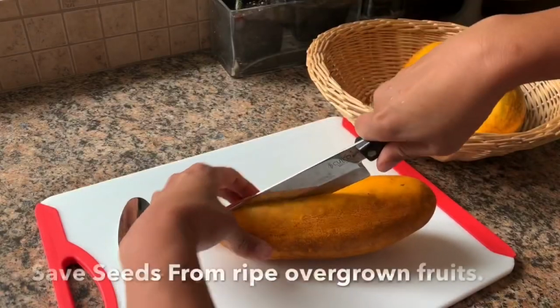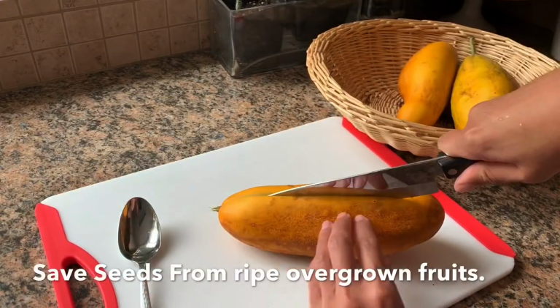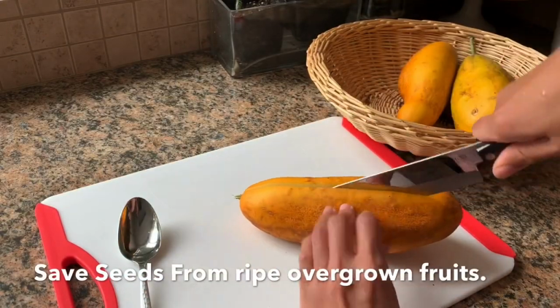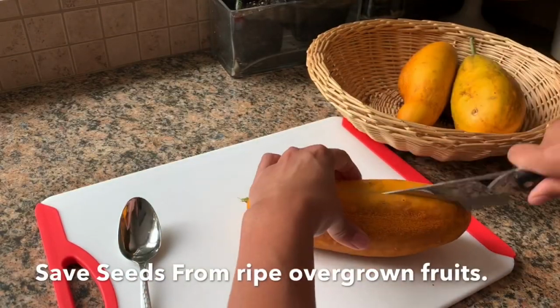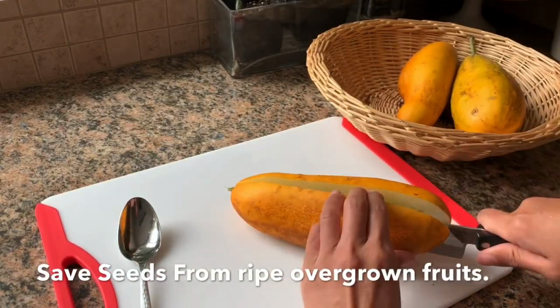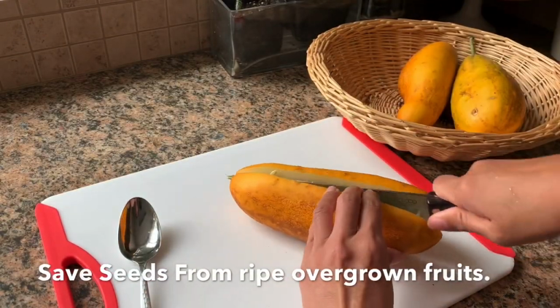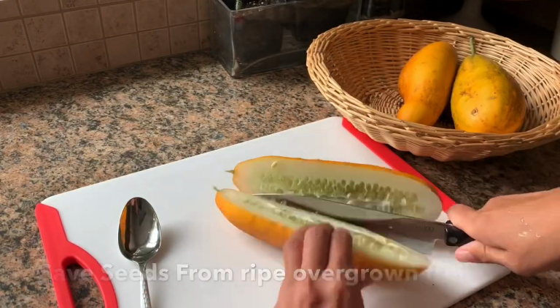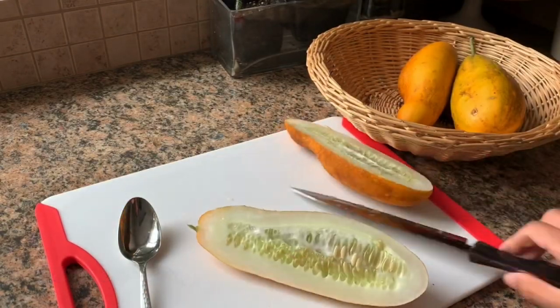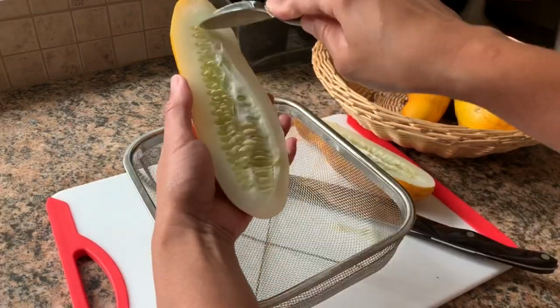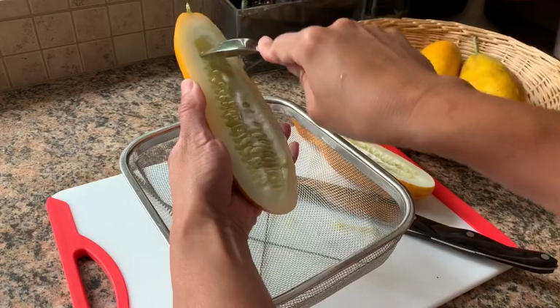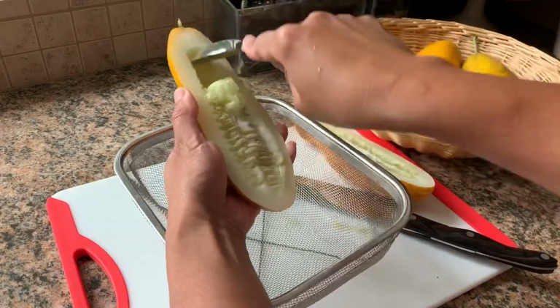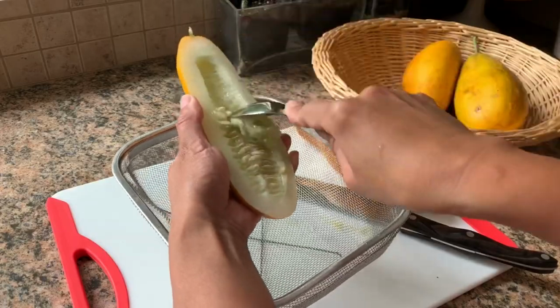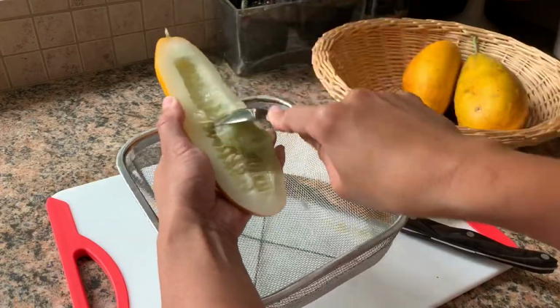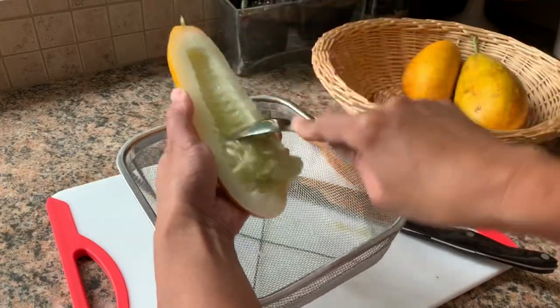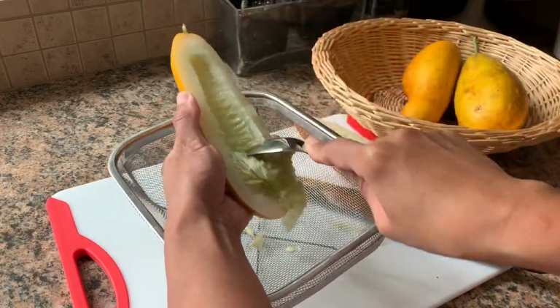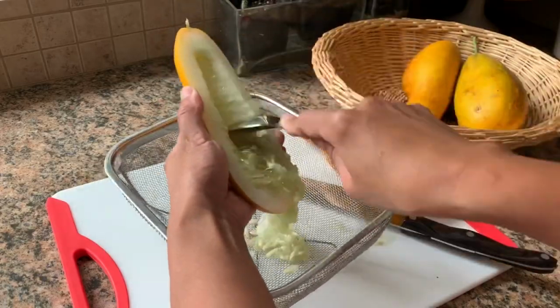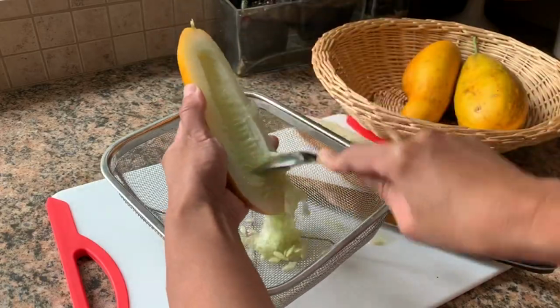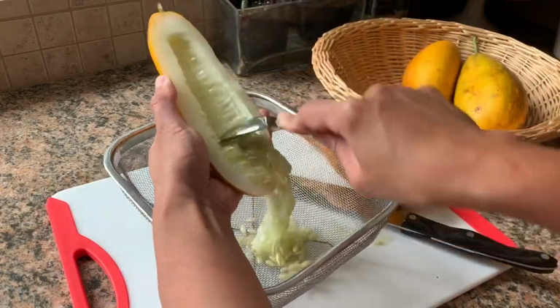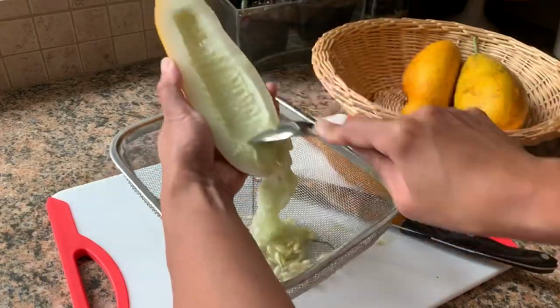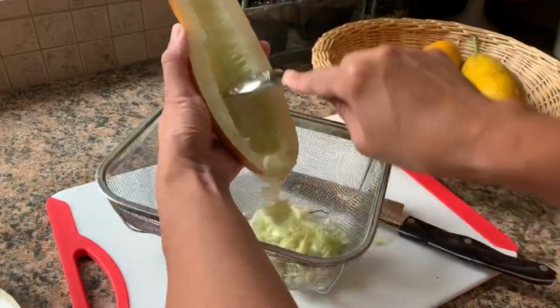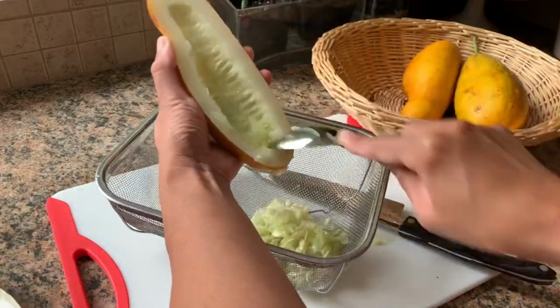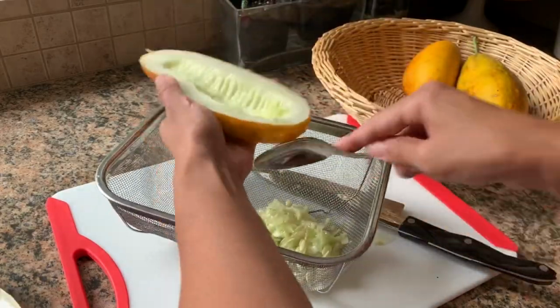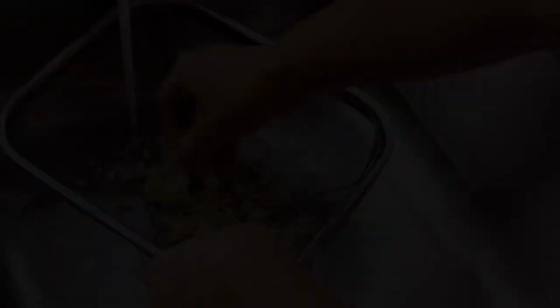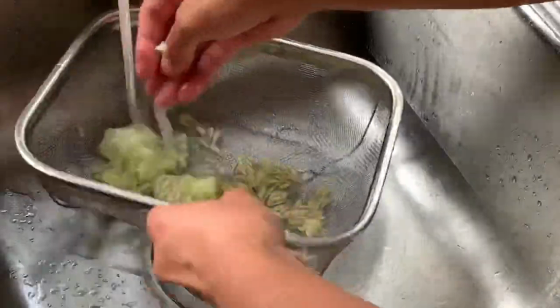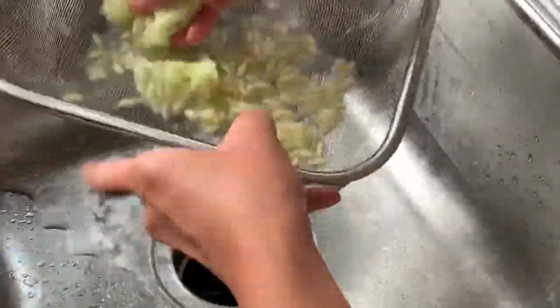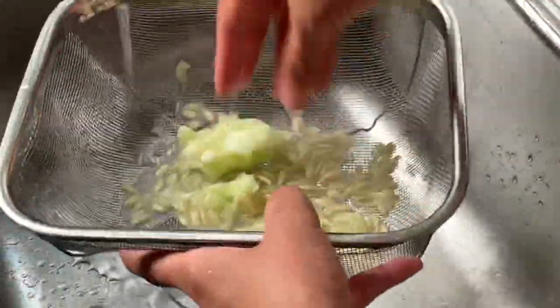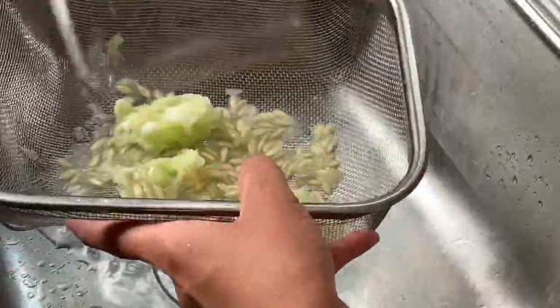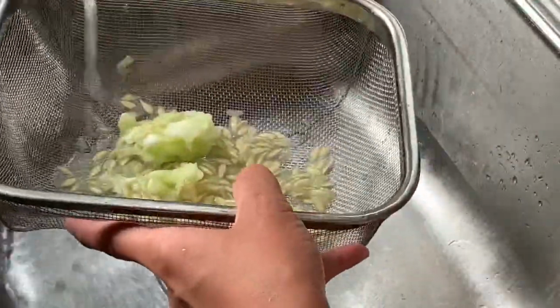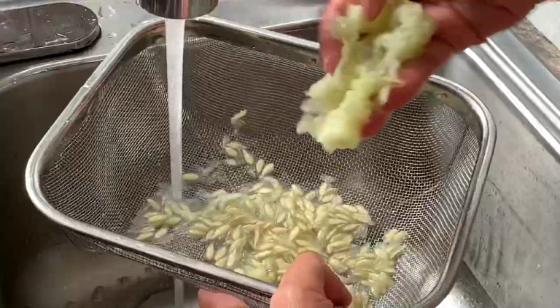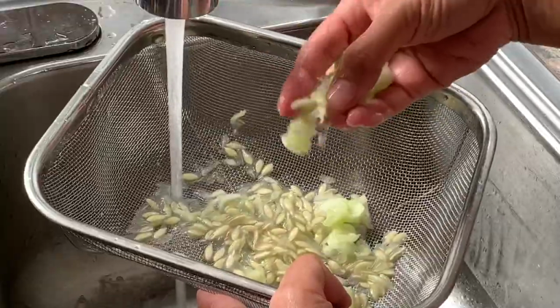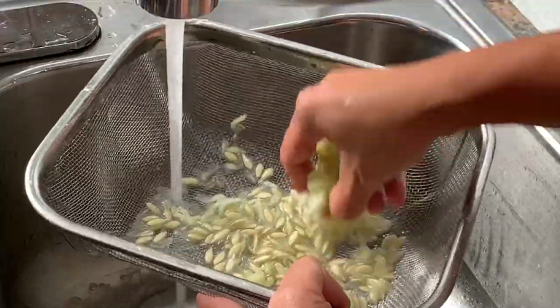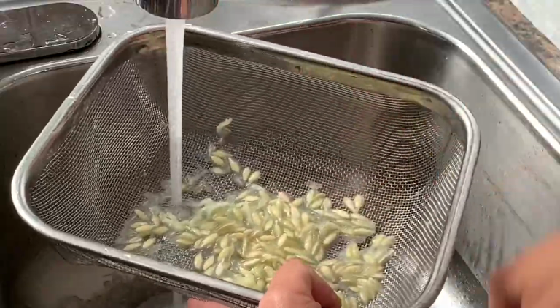Cut the cucumber in half lengthwise and scoop out the pulp and the seeds into a colander or strainer. Rinse thoroughly under cool water while removing most of the pulp.